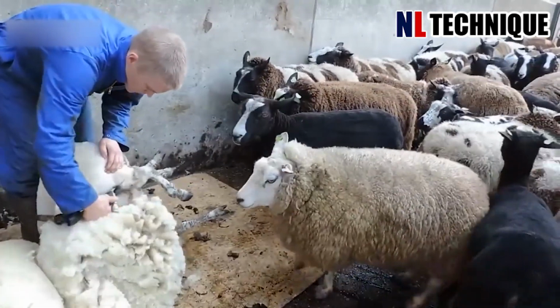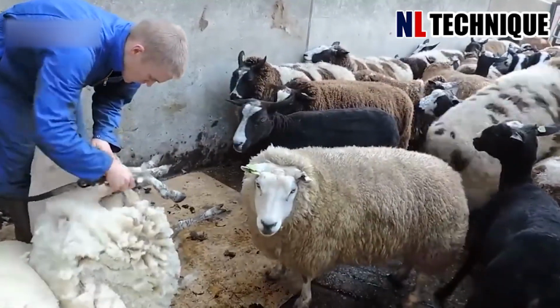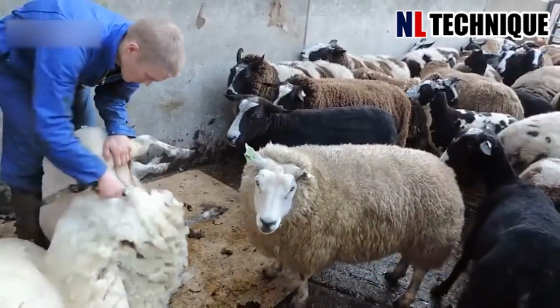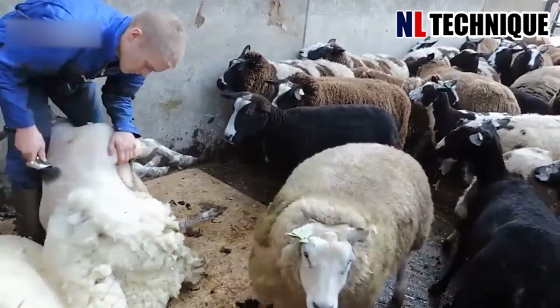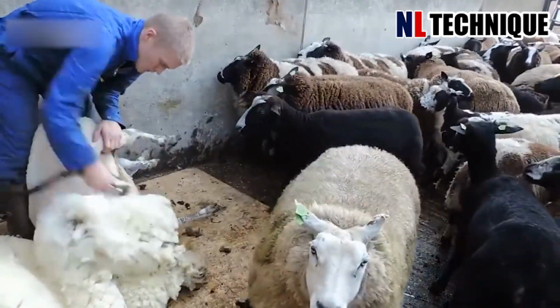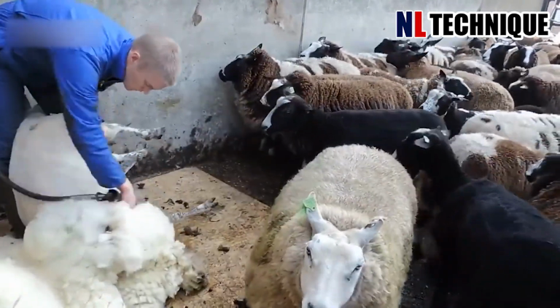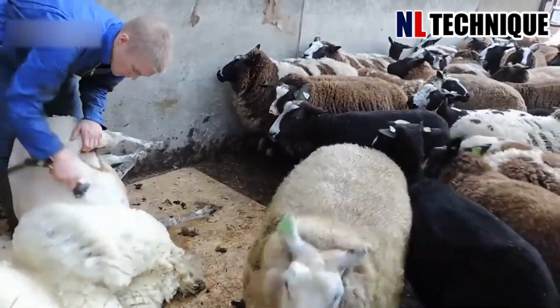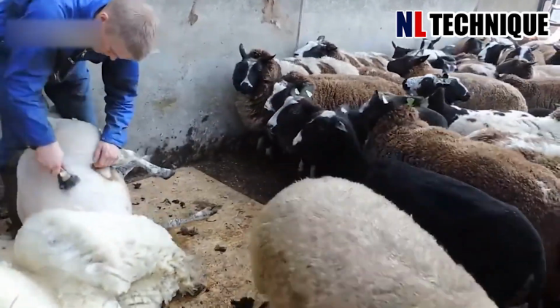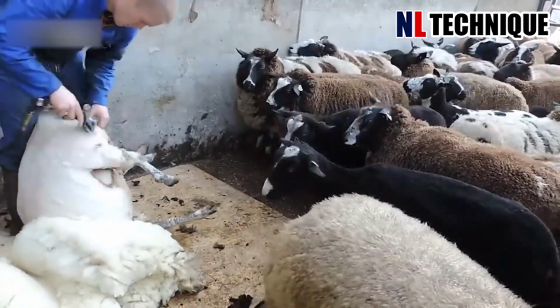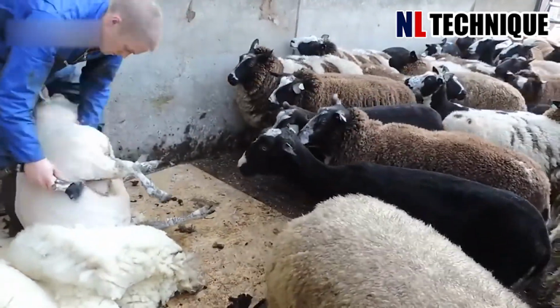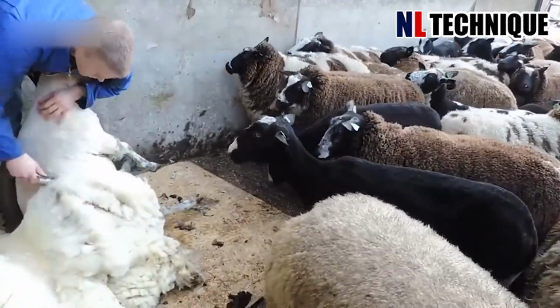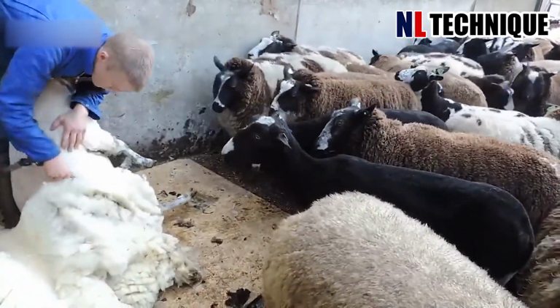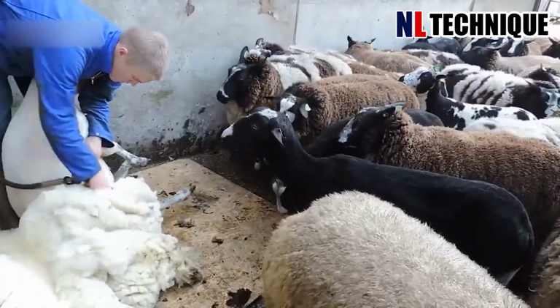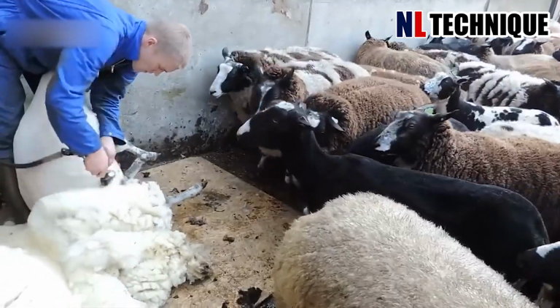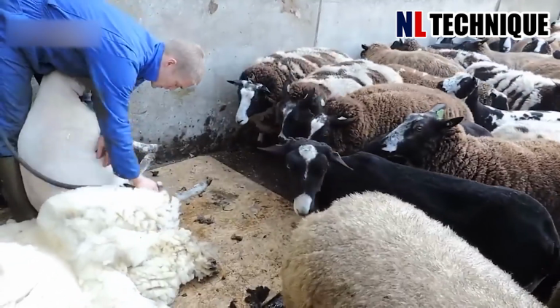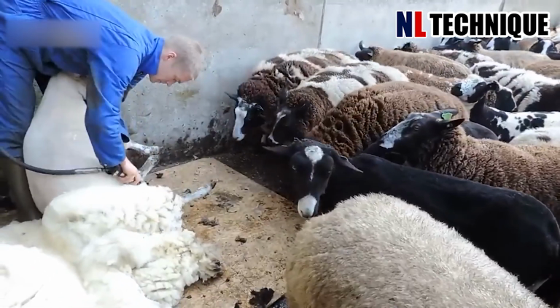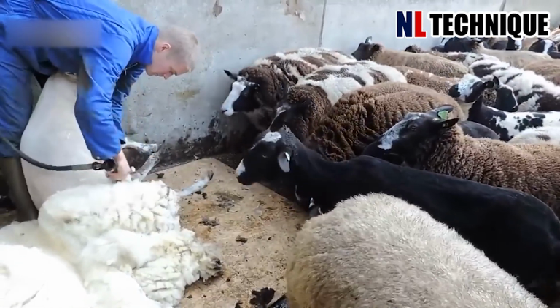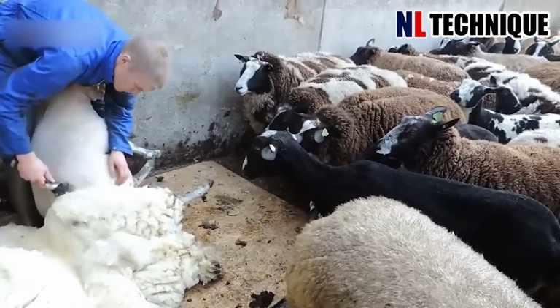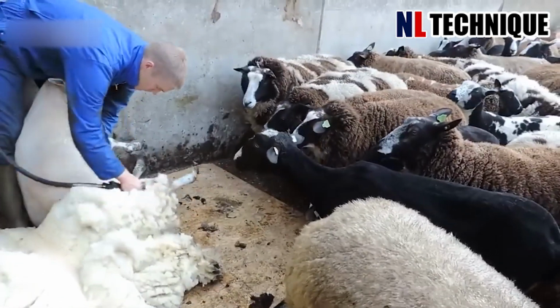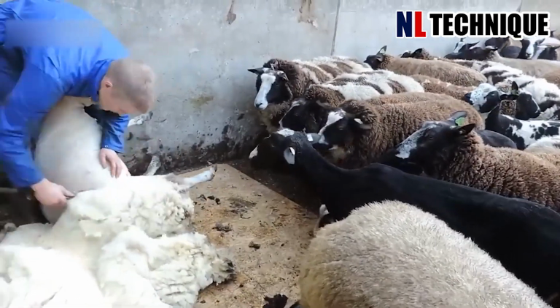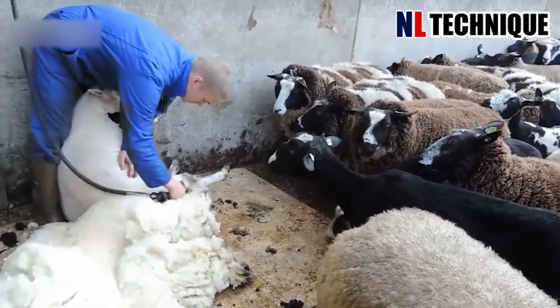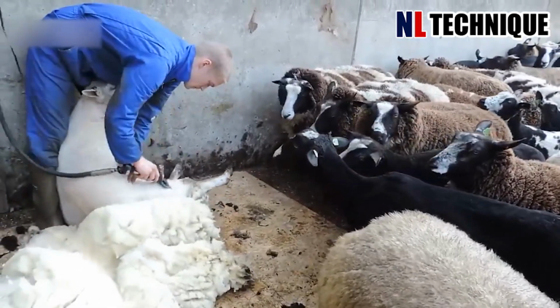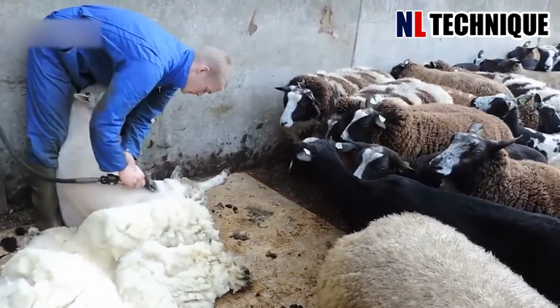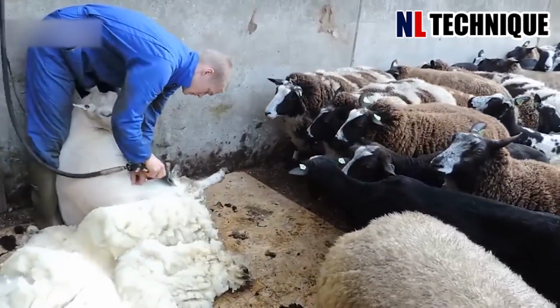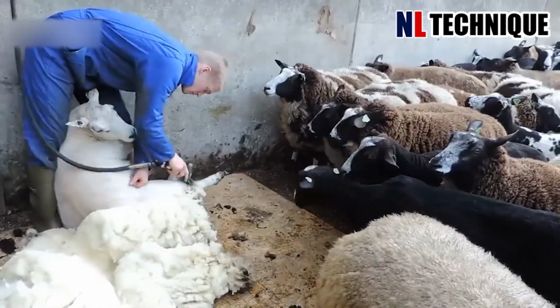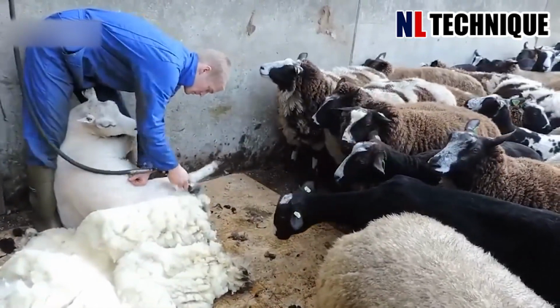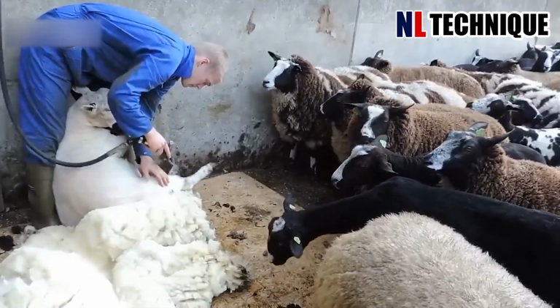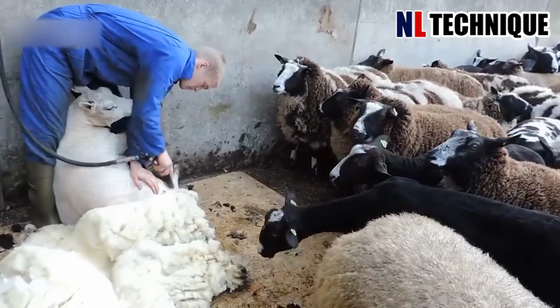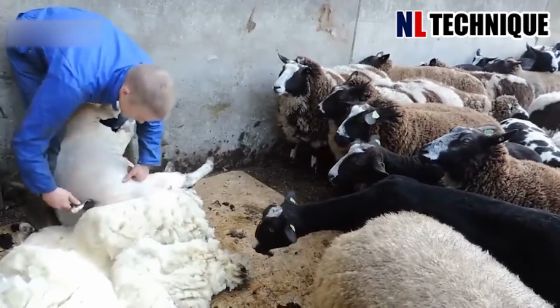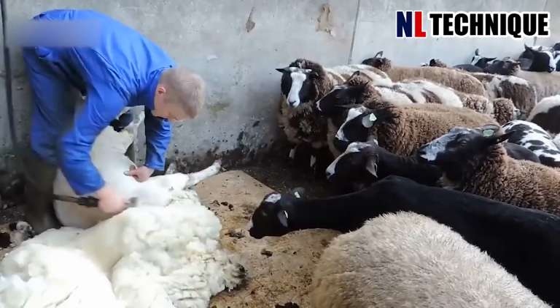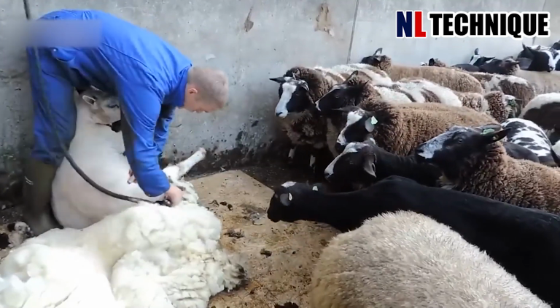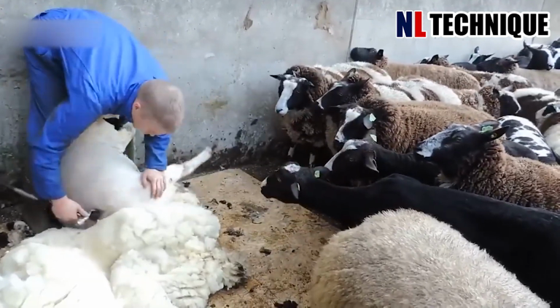This worker is harvesting the sheep's wool. Before shaving, the sheep are relaxed and the process causes no harm or stress to them. The sheep's hair is then processed to become wool, contributing to the fashion industry.